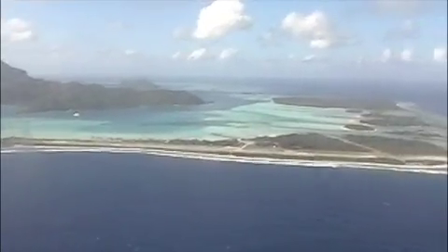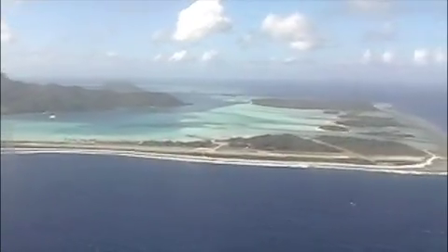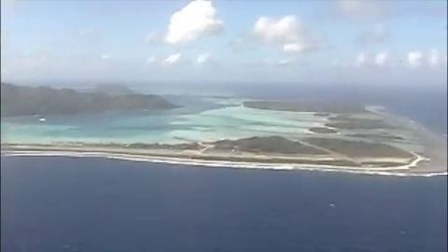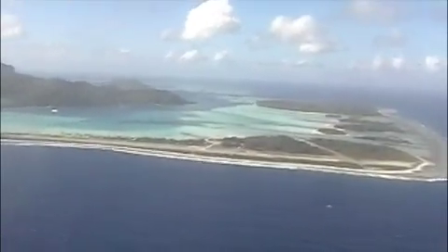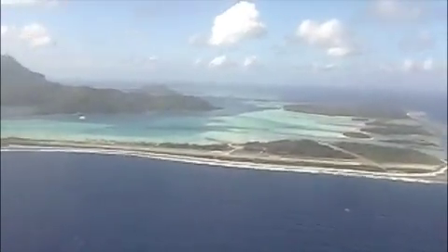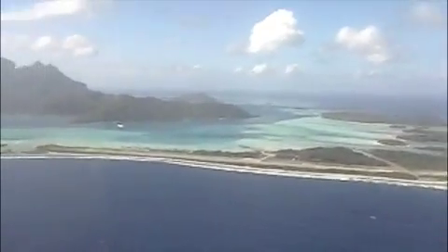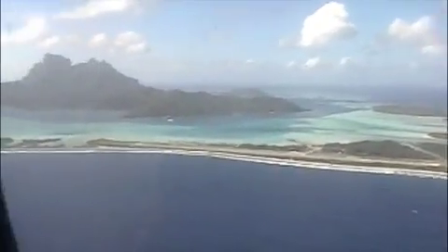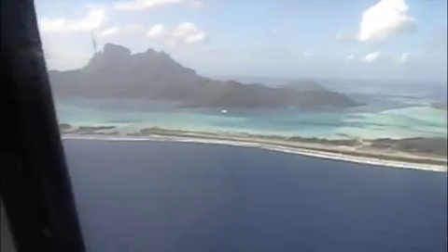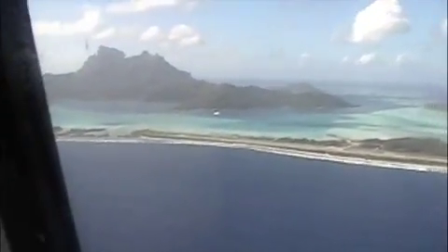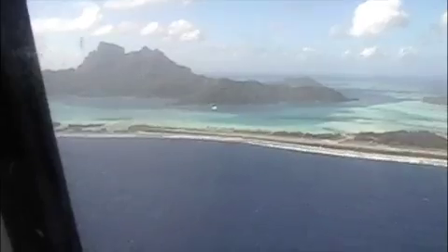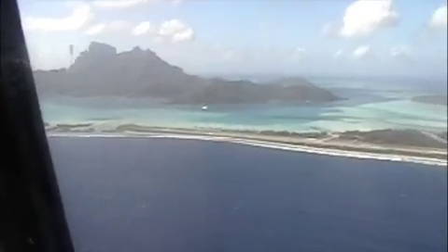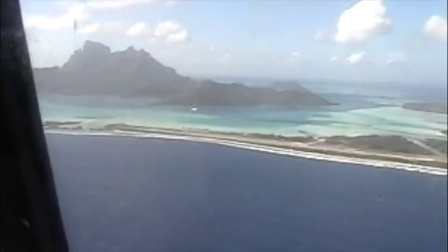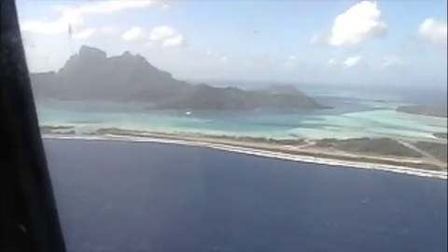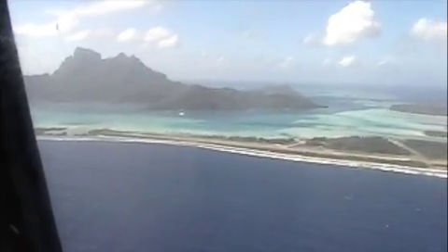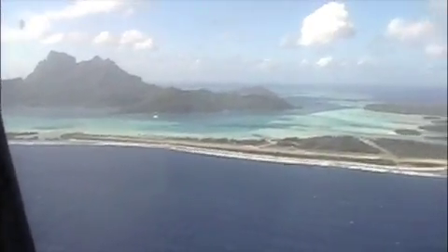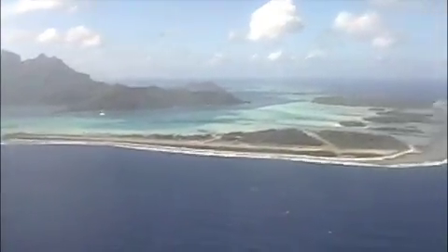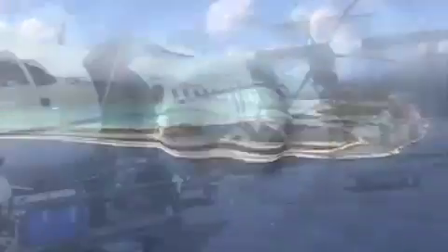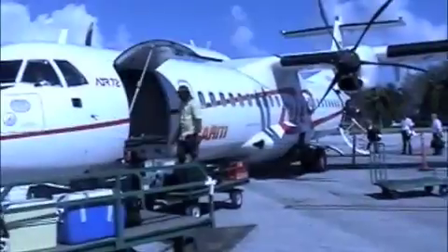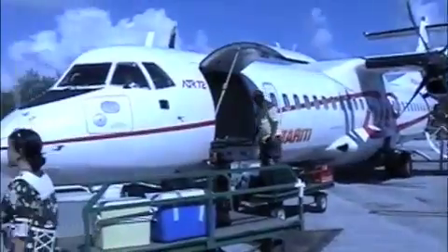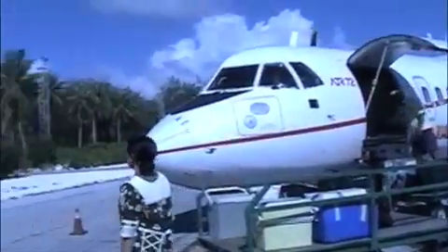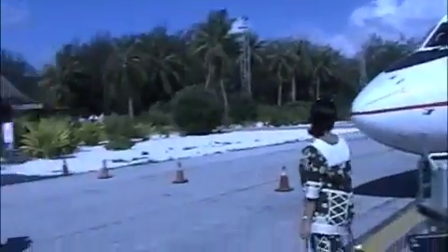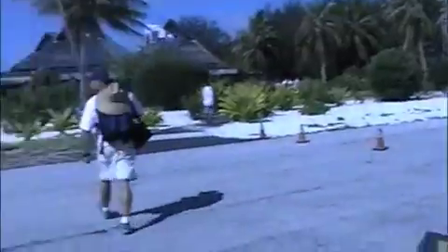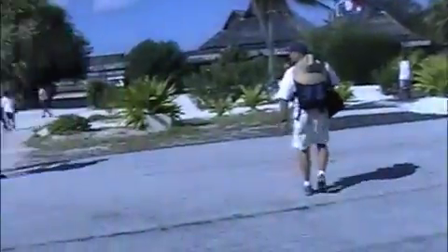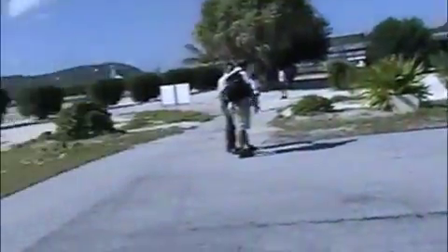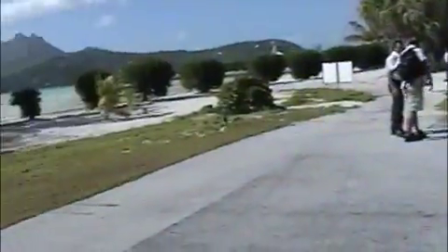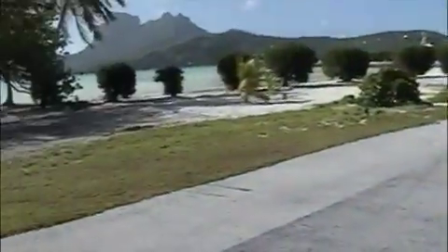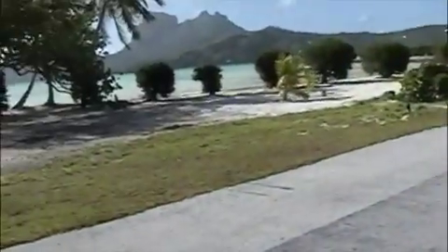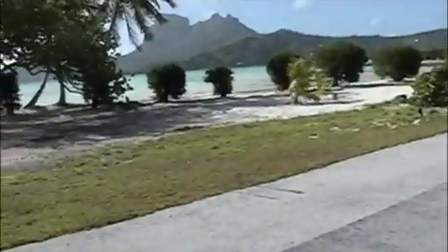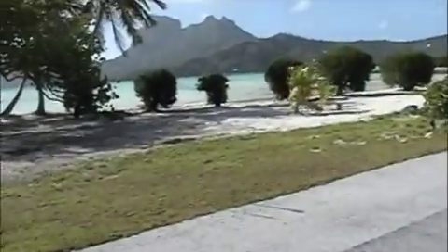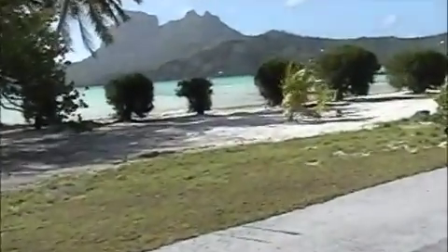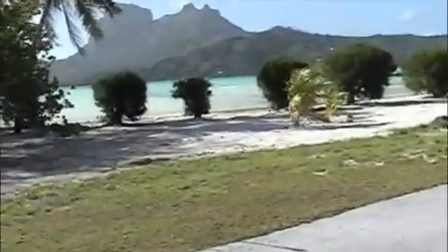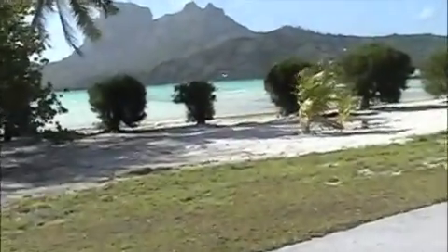But fighting never made it down this far. Lucky for them. We just arrived on Bora Bora, and the airport is right on the beach.